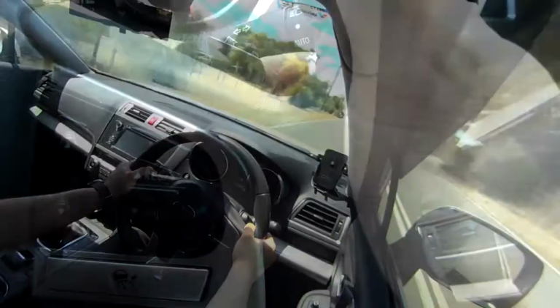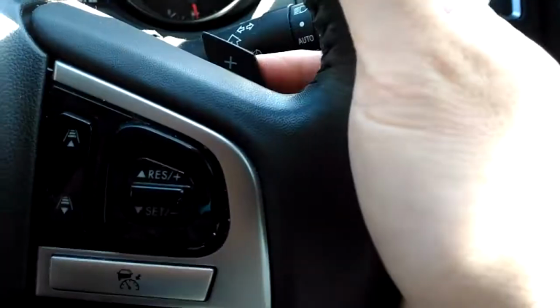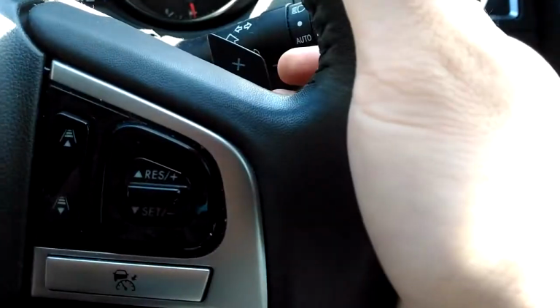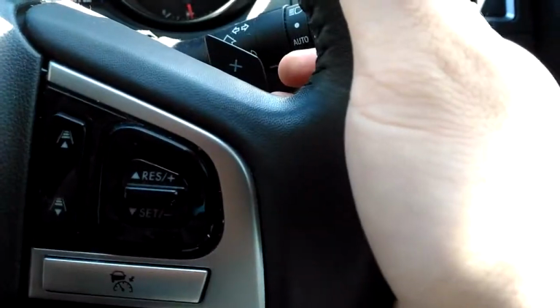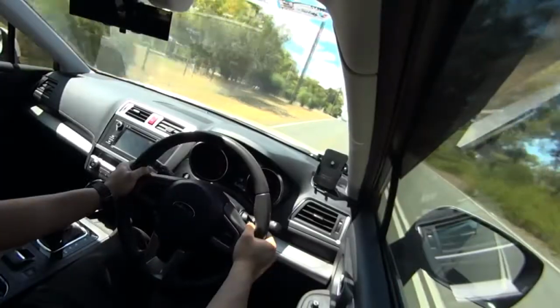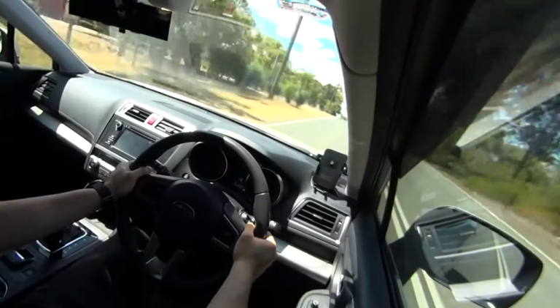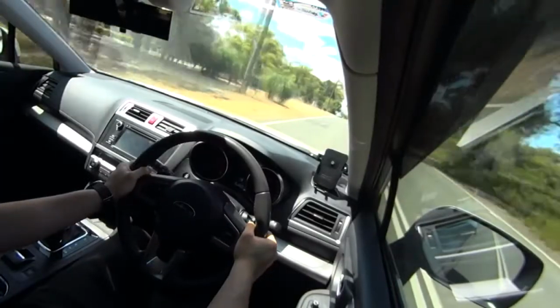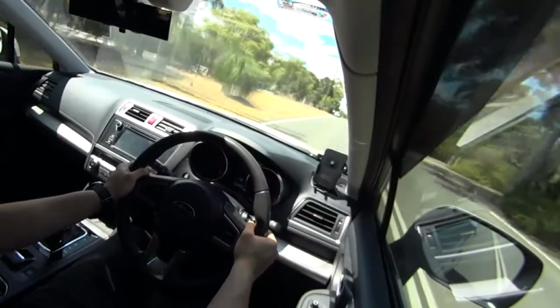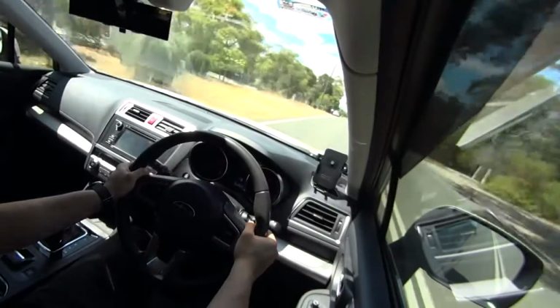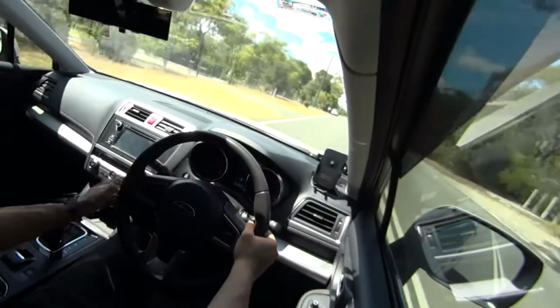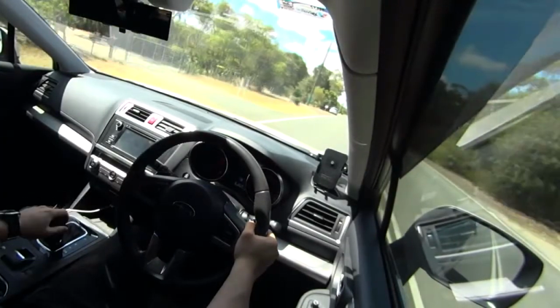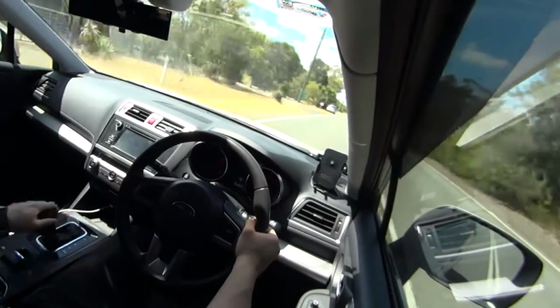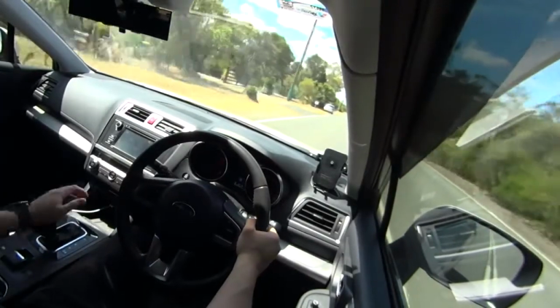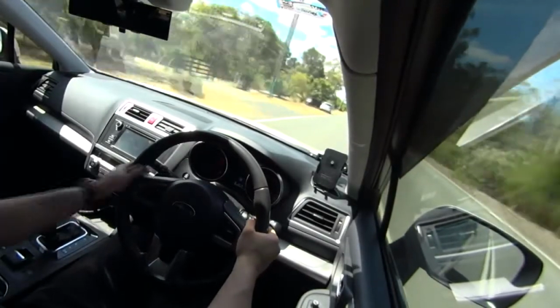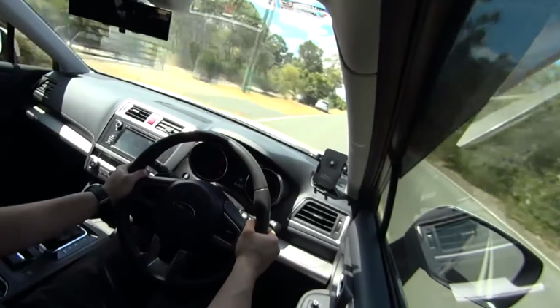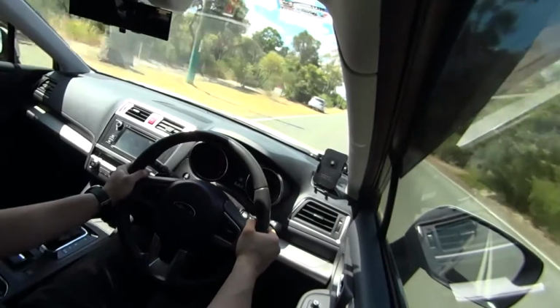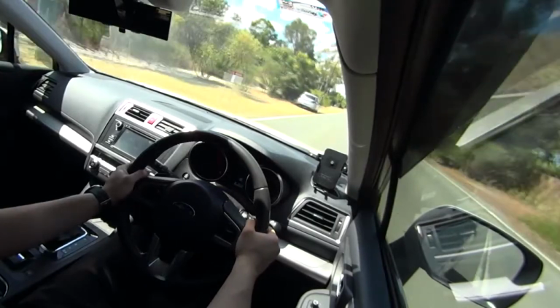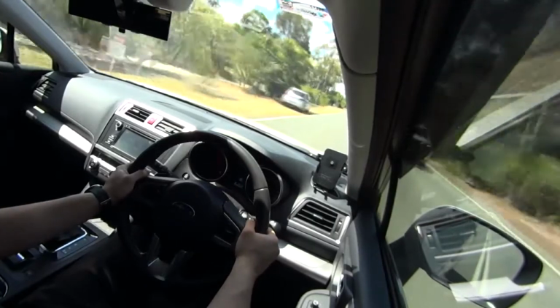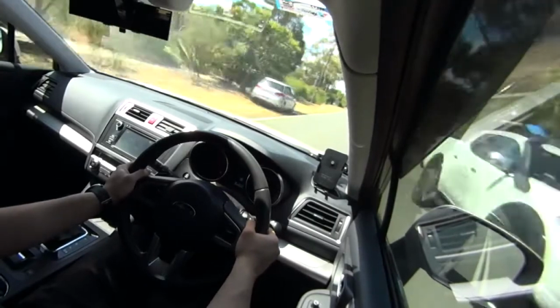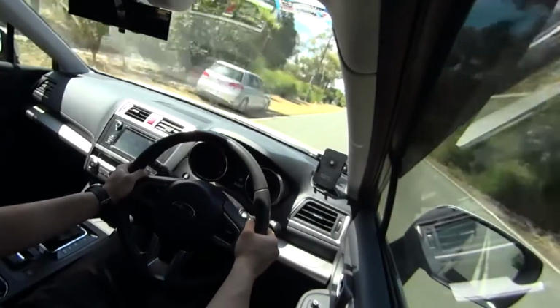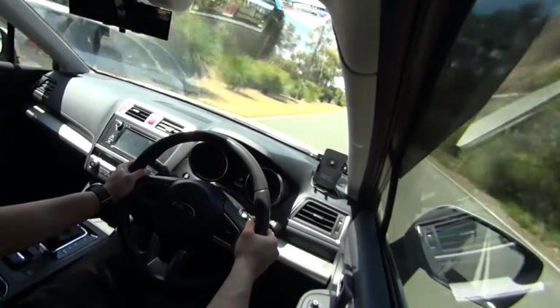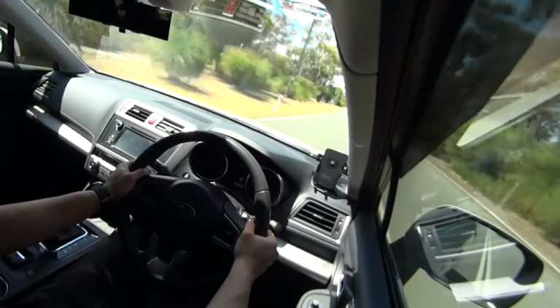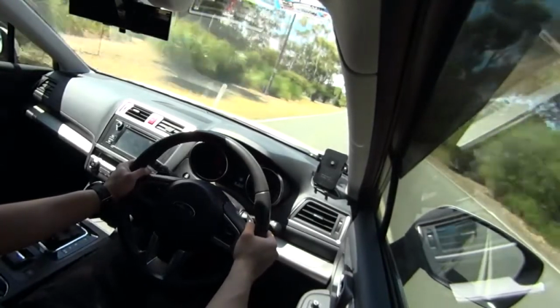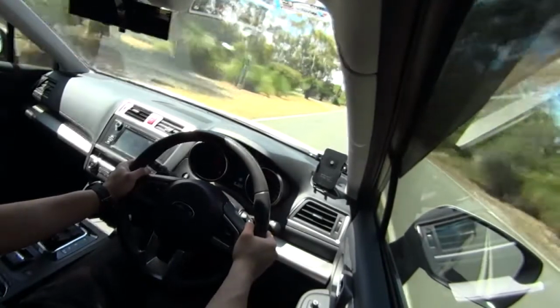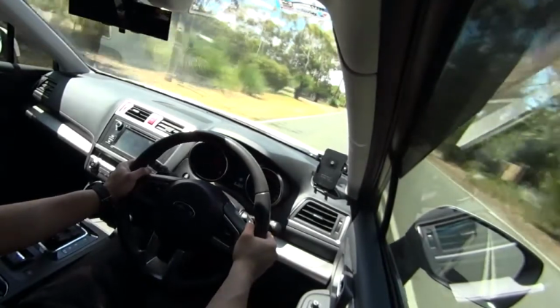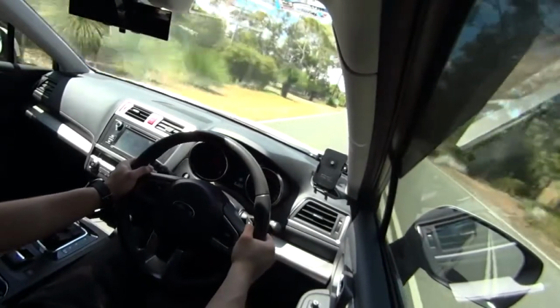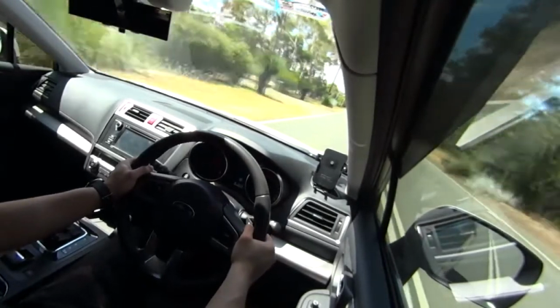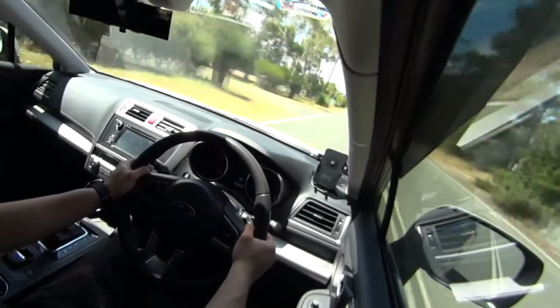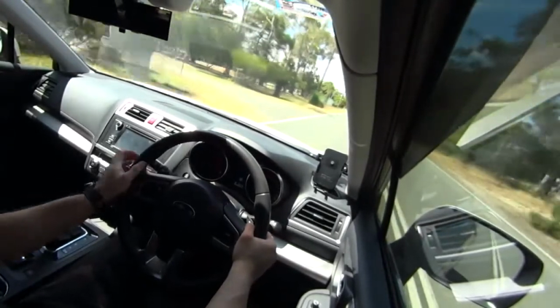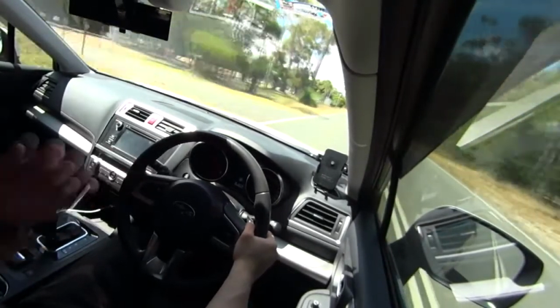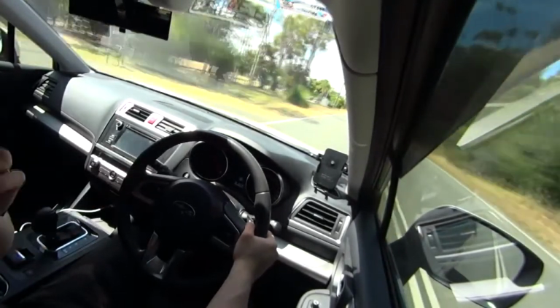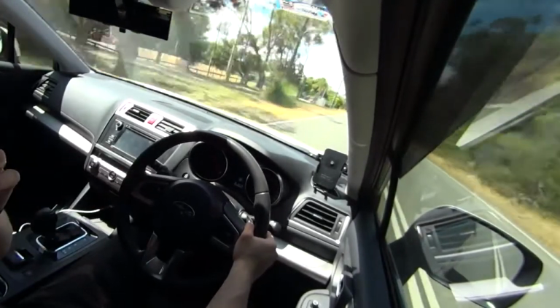To be totally honest, this car — it kind of feels pointless redlining it because all the power comes at around 2,000–3,000 RPM.